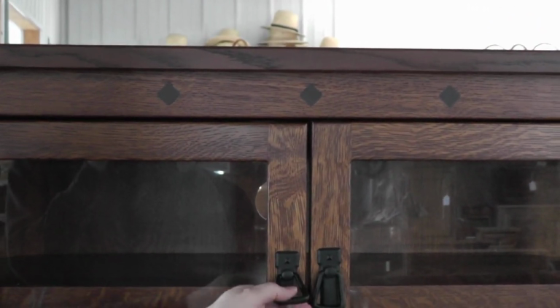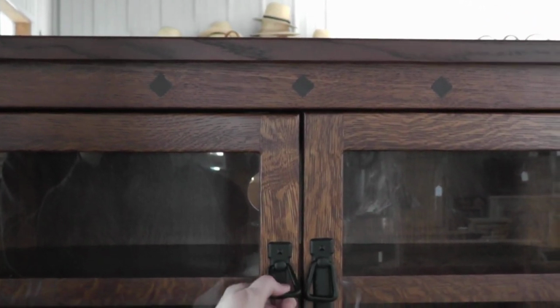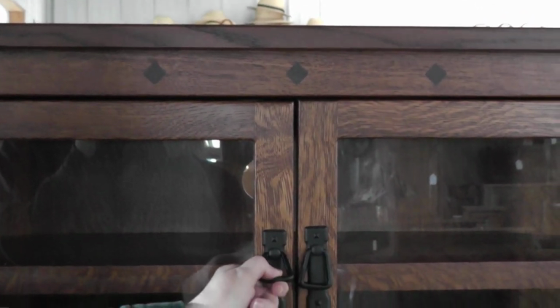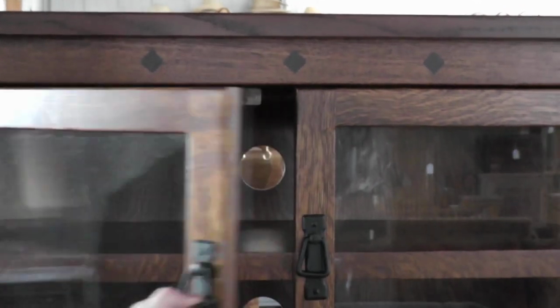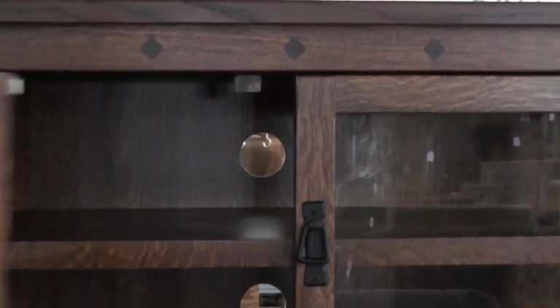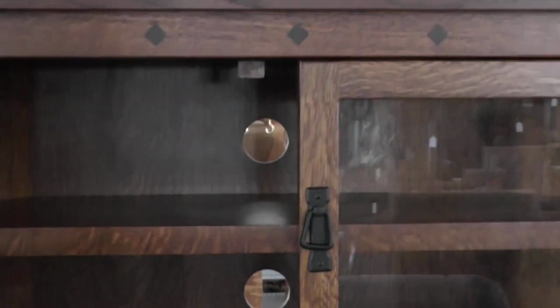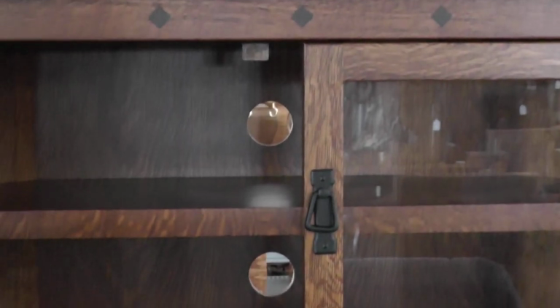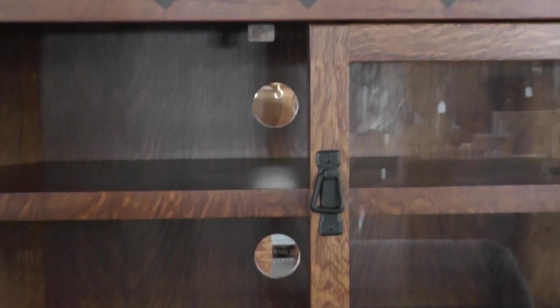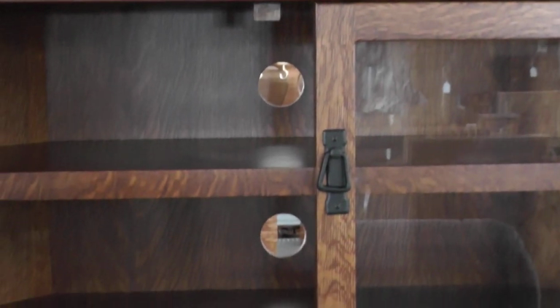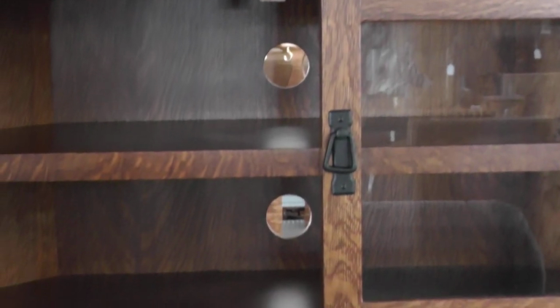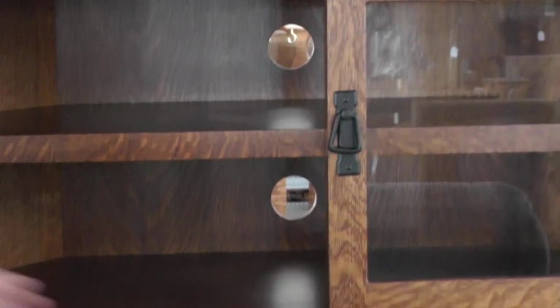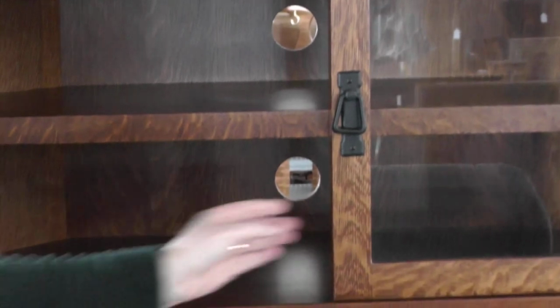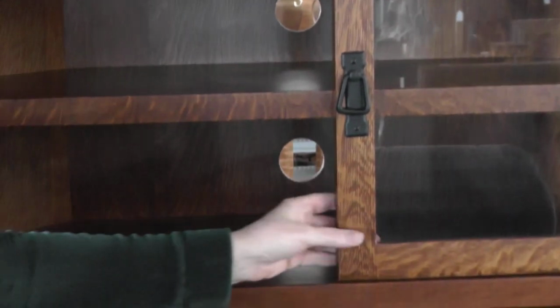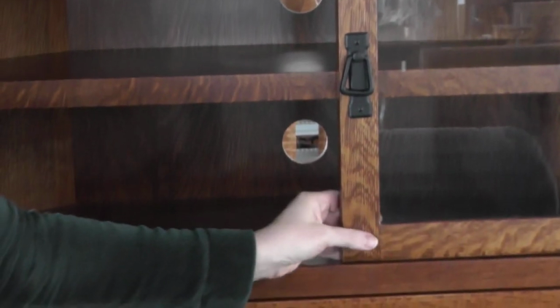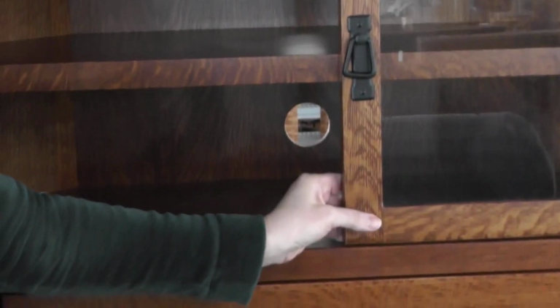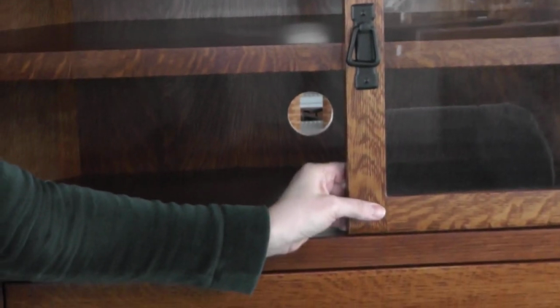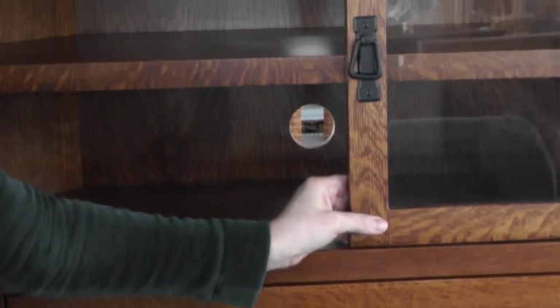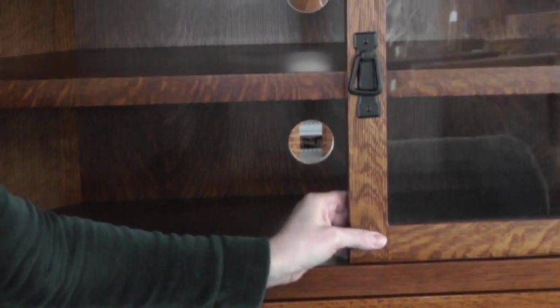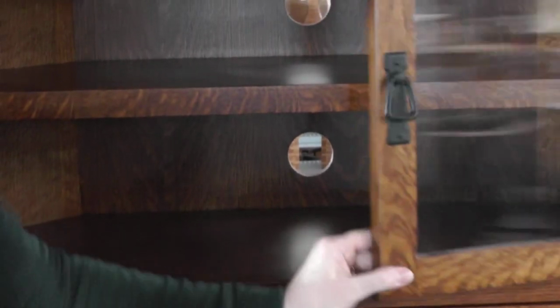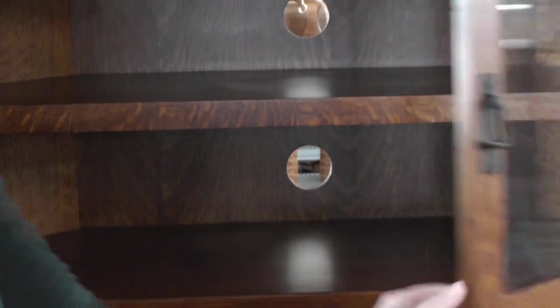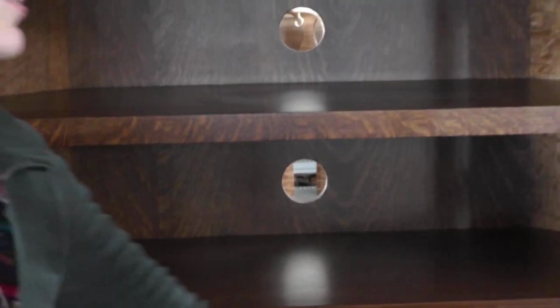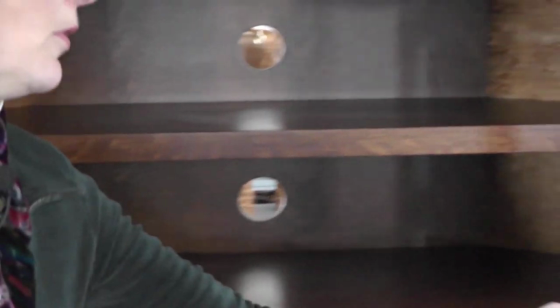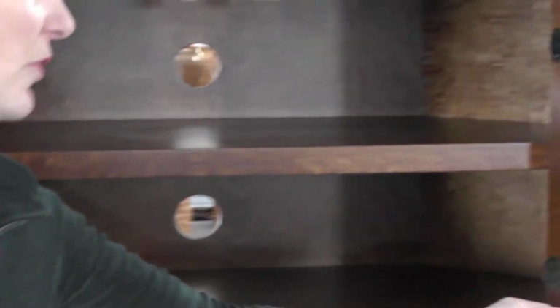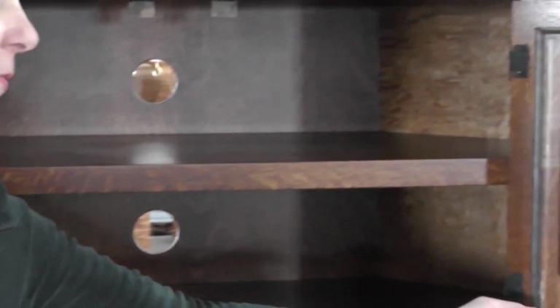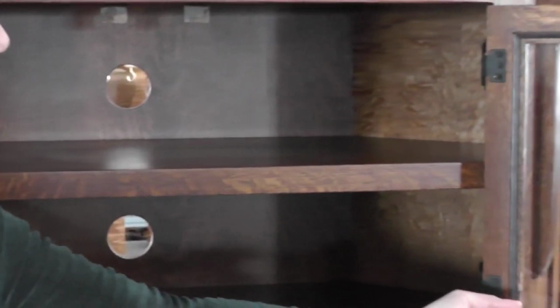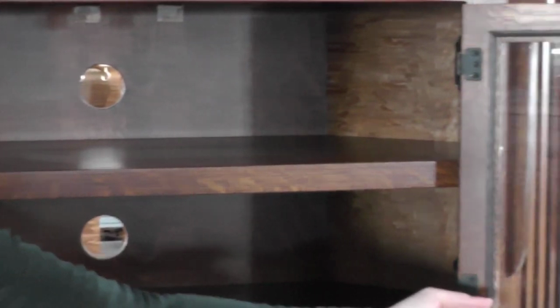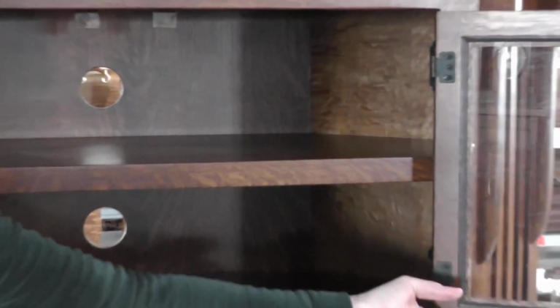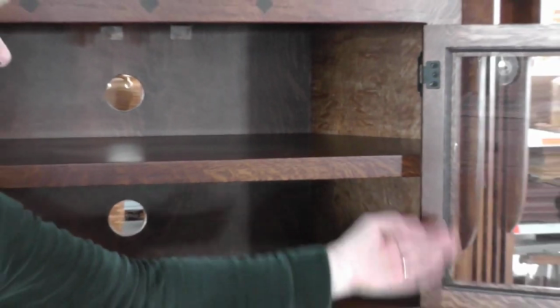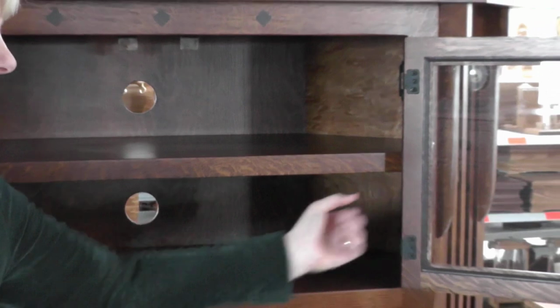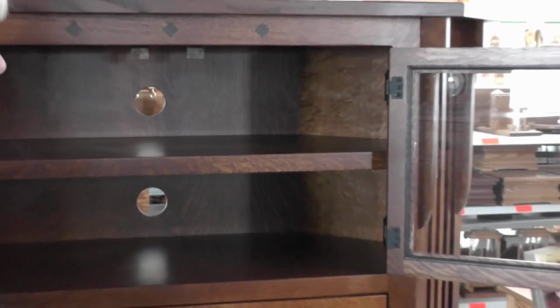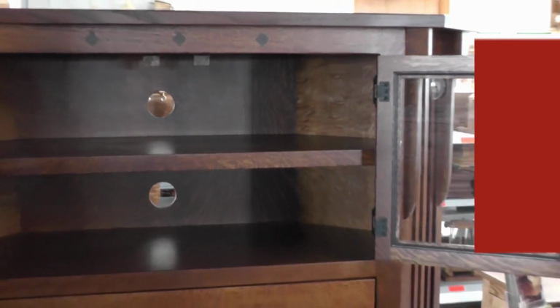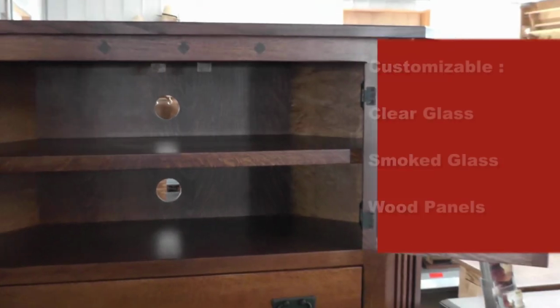We have two doors here. There's a high degree of customization — you can have the doors be smoked, or you could have wood panel doors if you like.